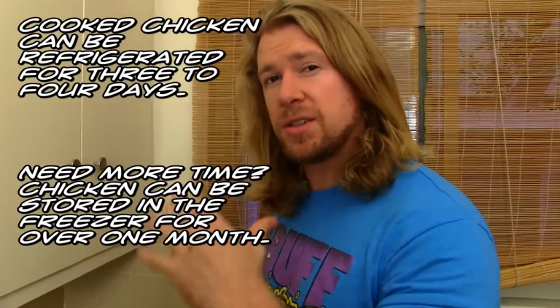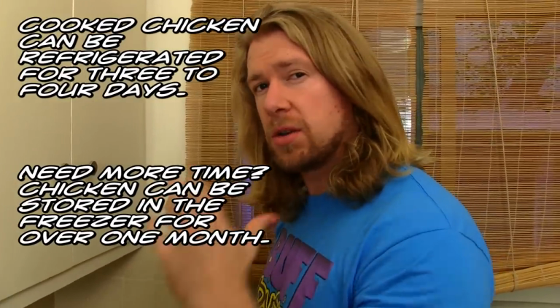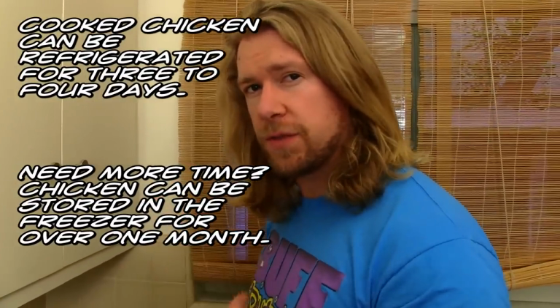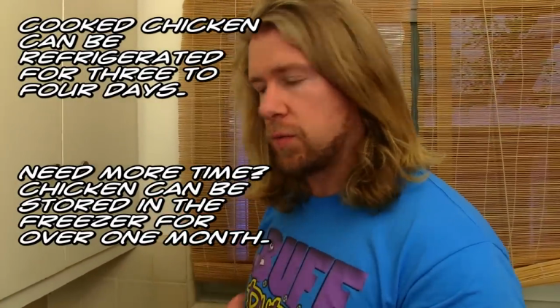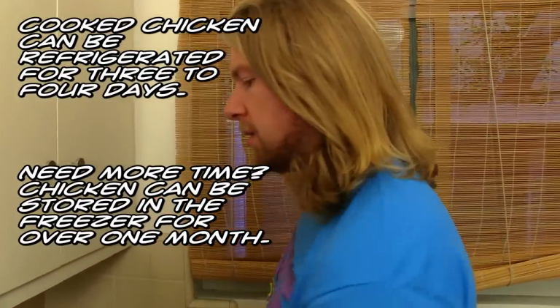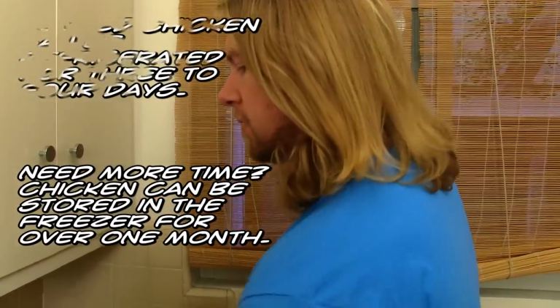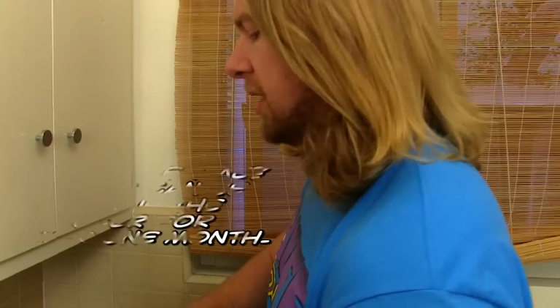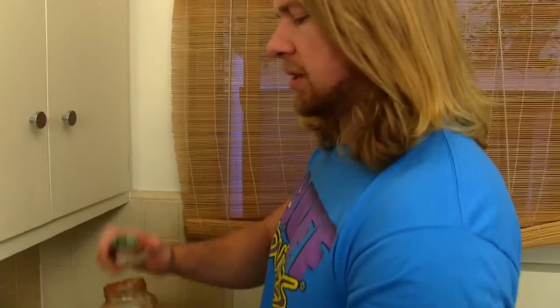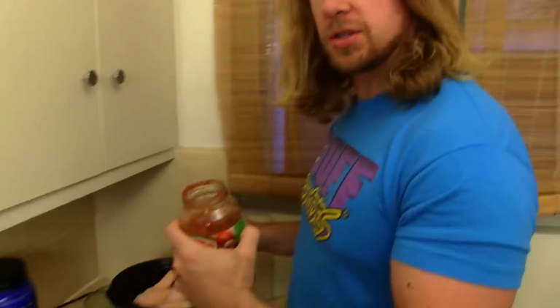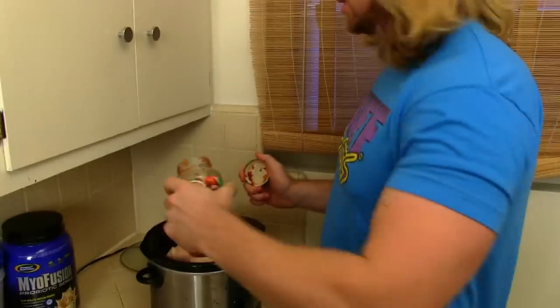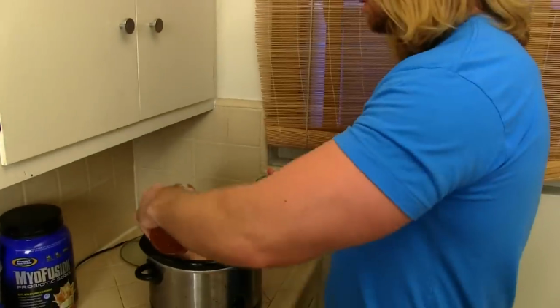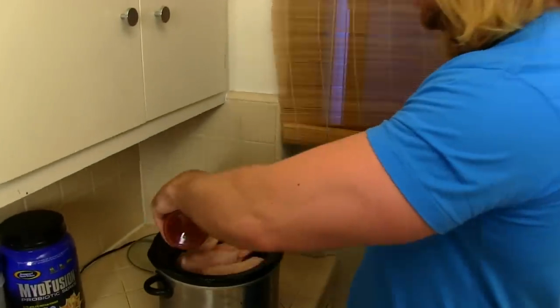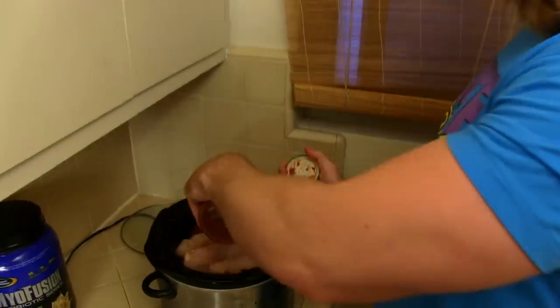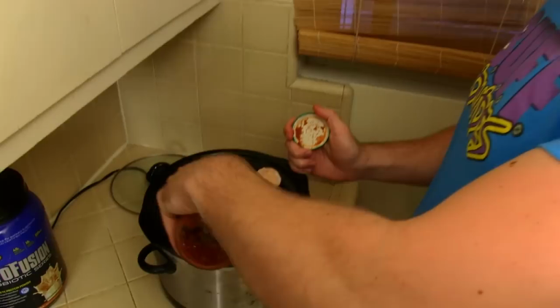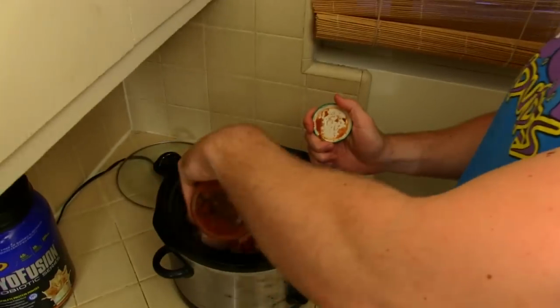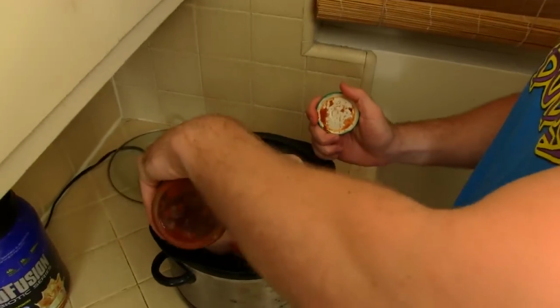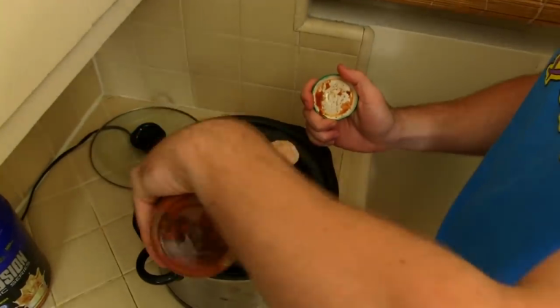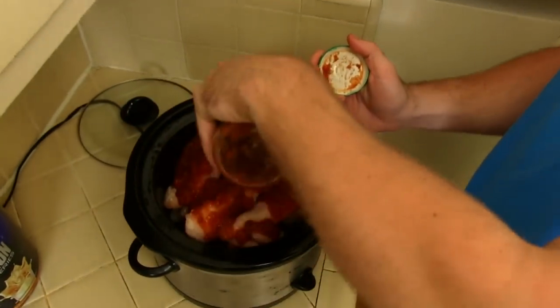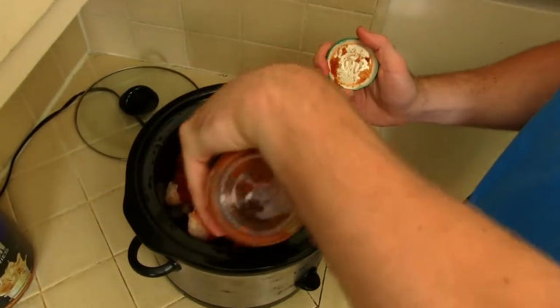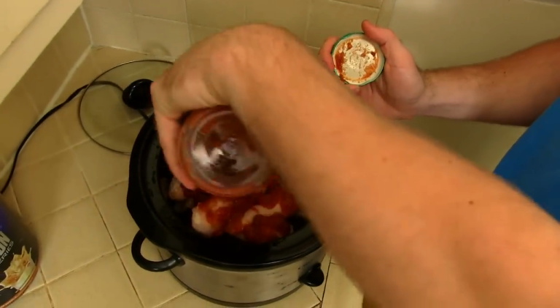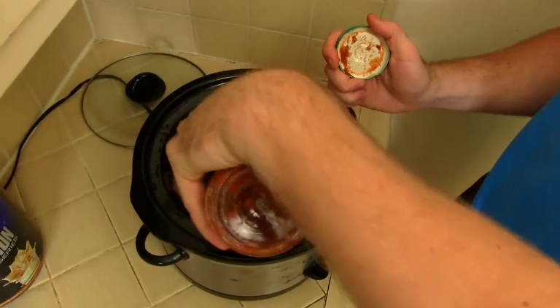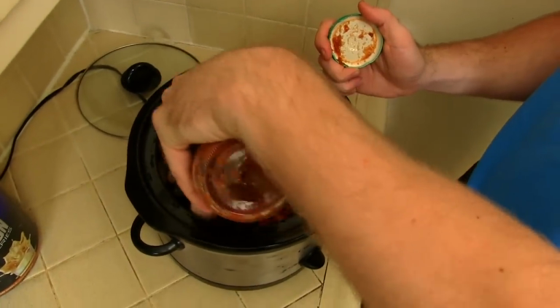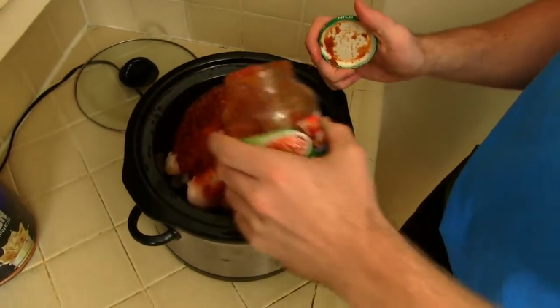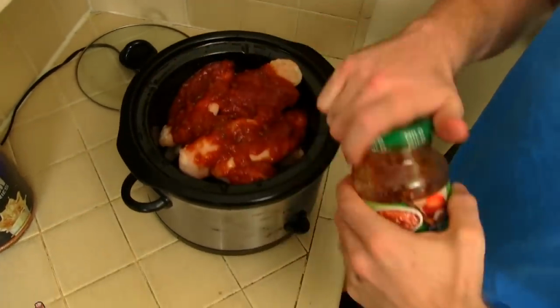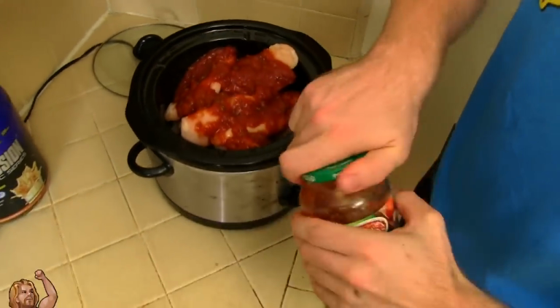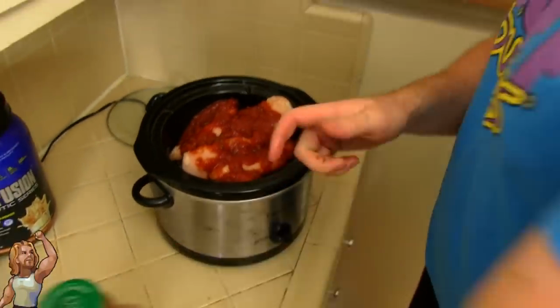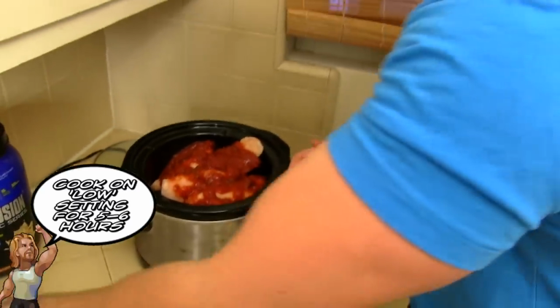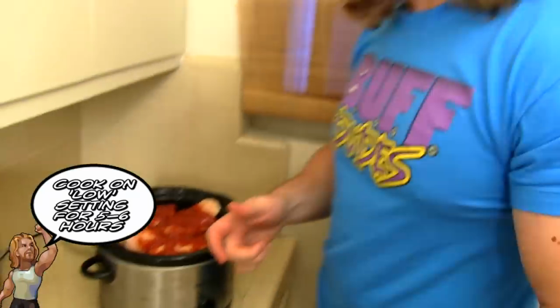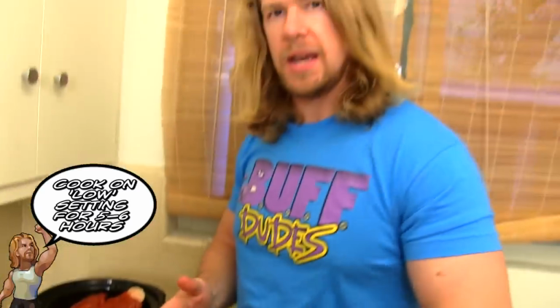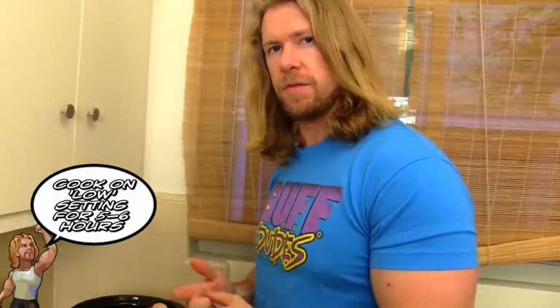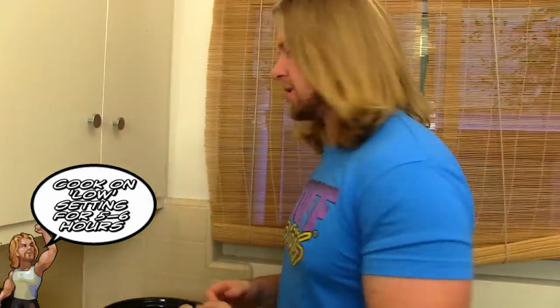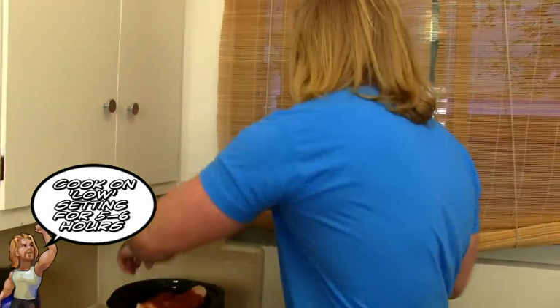This is going to be your lunch for the whole week. So then I take the salsa and I just pour all the rest over the chicken just like that. That's what it's going to be marinating in for the next couple hours.